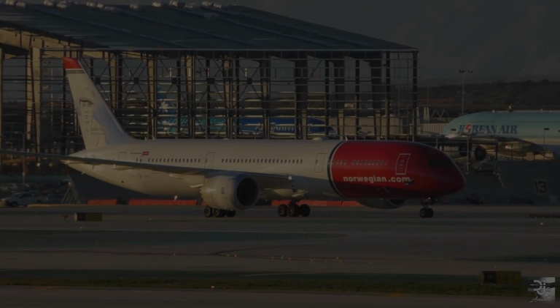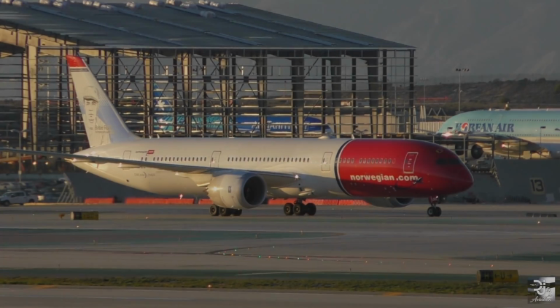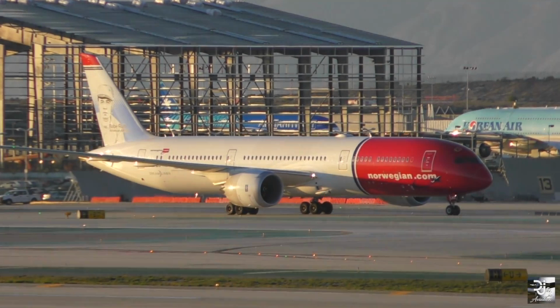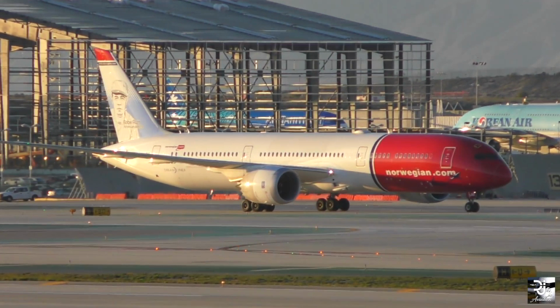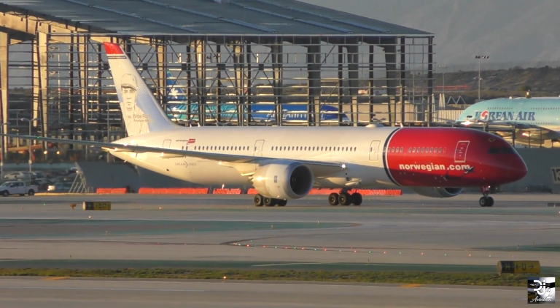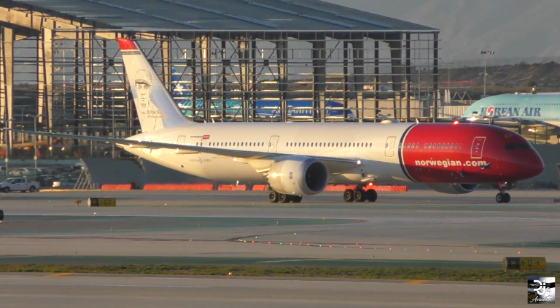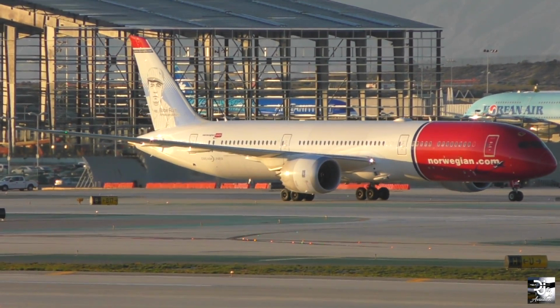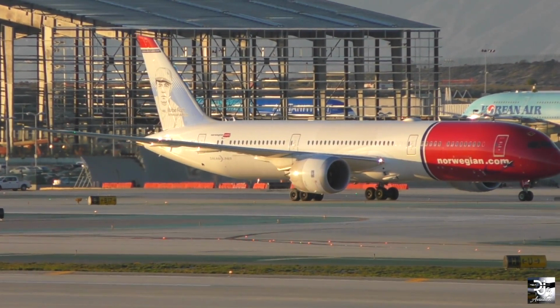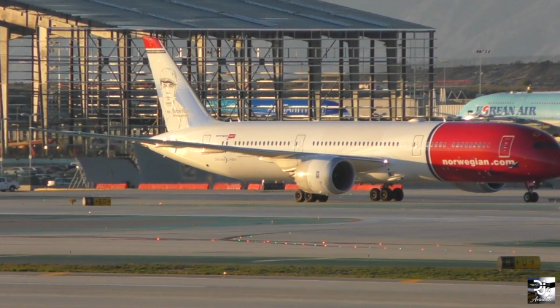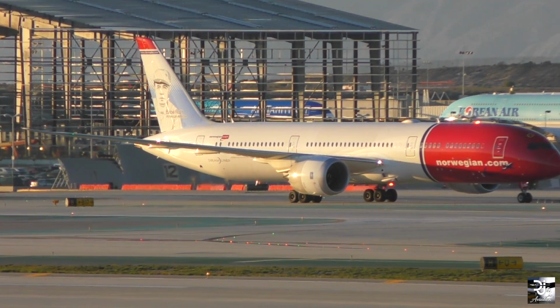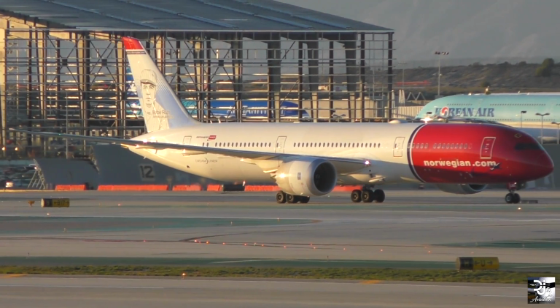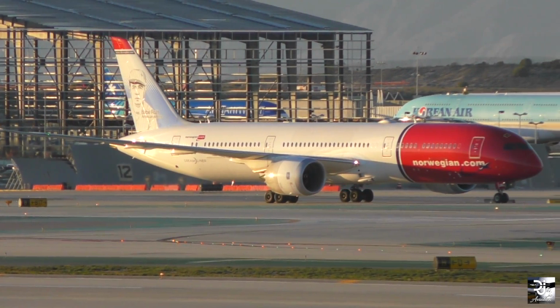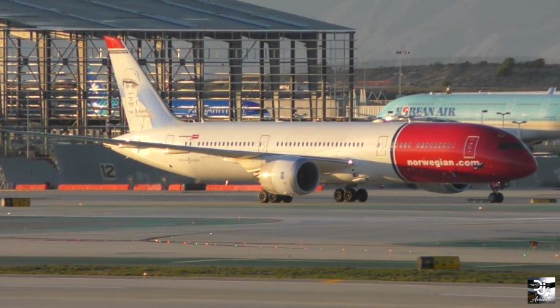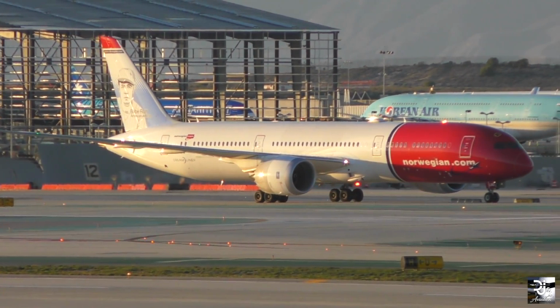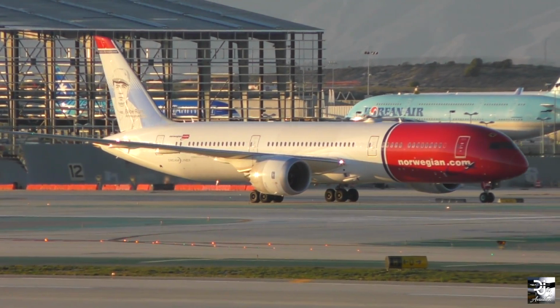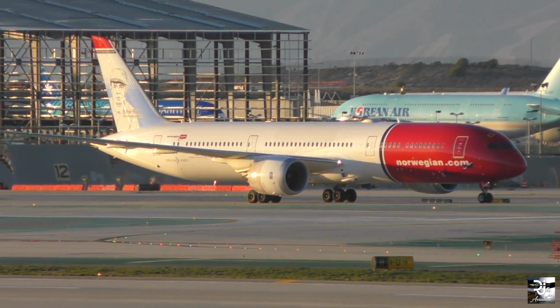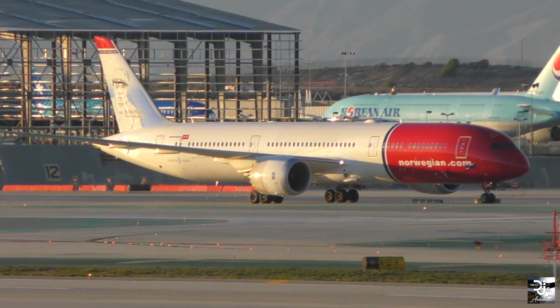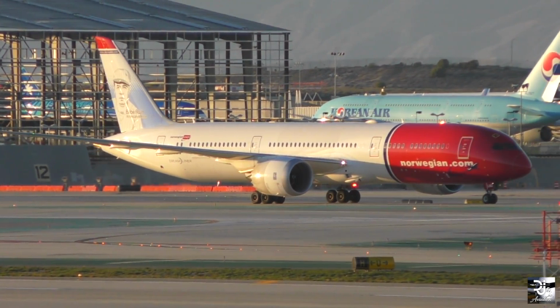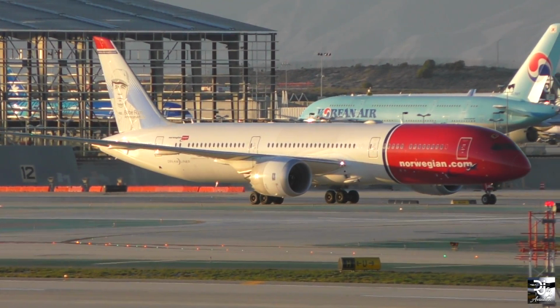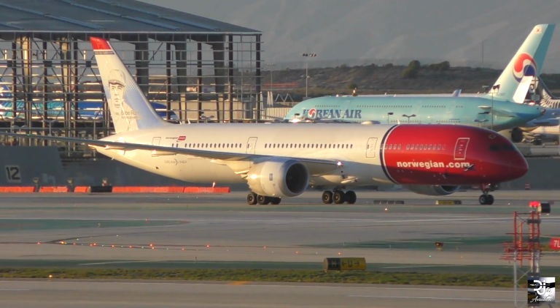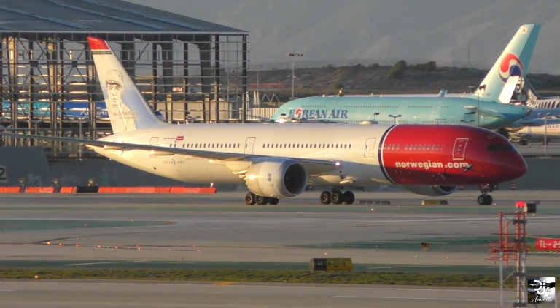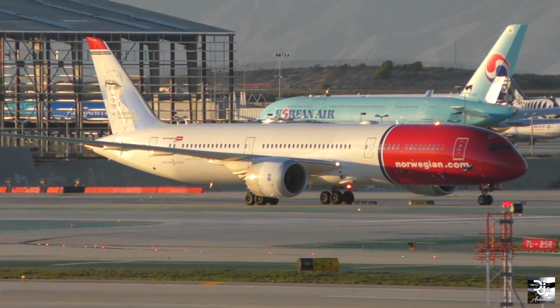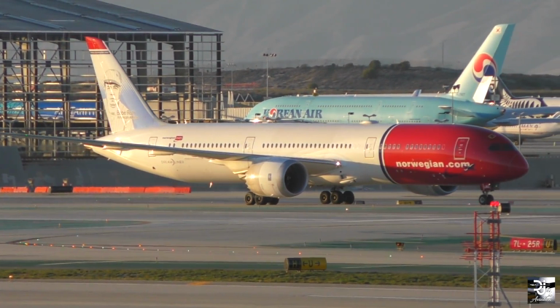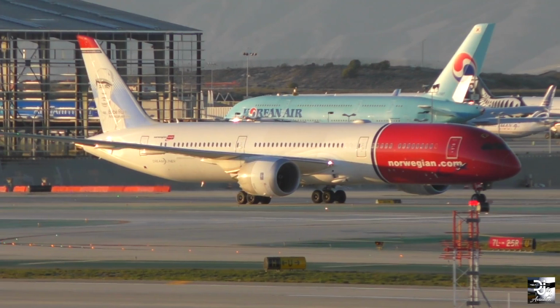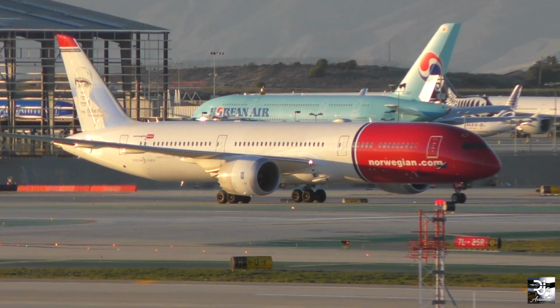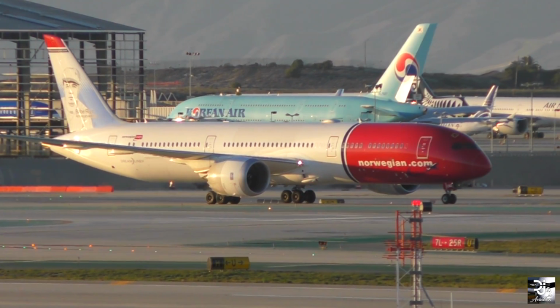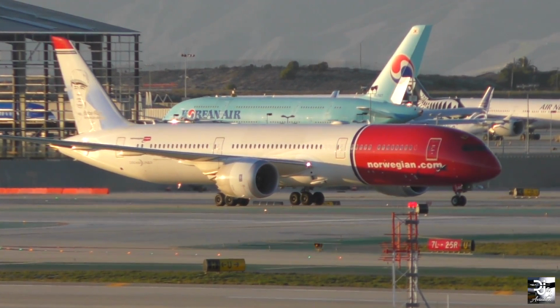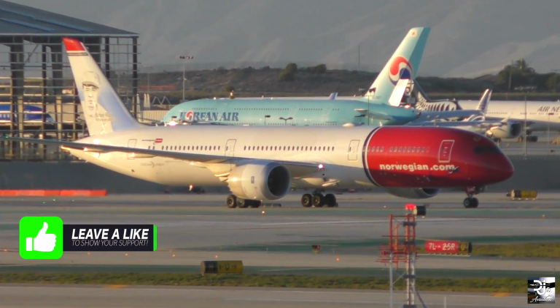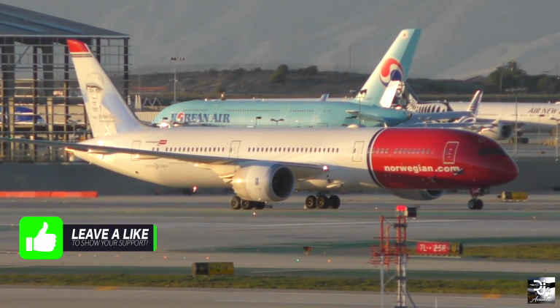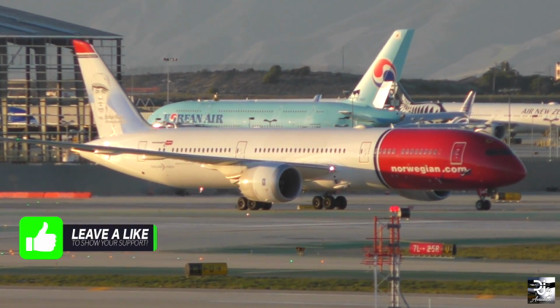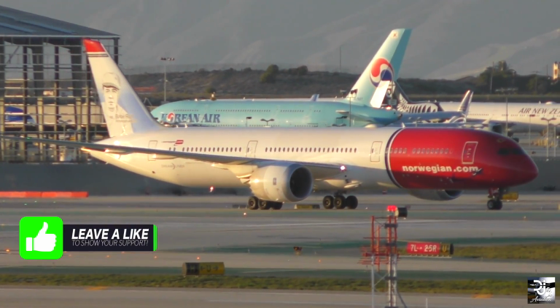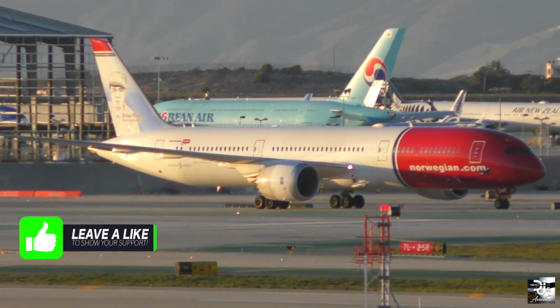Hey everyone, welcome back to DJ's Aviation. If you've been watching the channel for many months now, you may know that the Trent 1000 is a popular topic on here, and usually it's not for the right reasons.